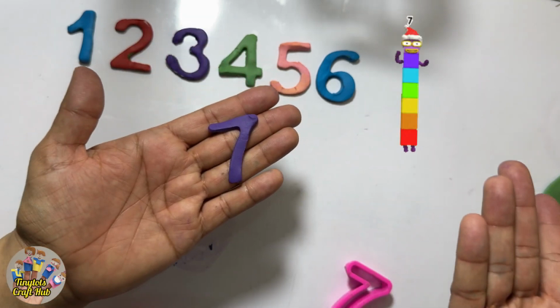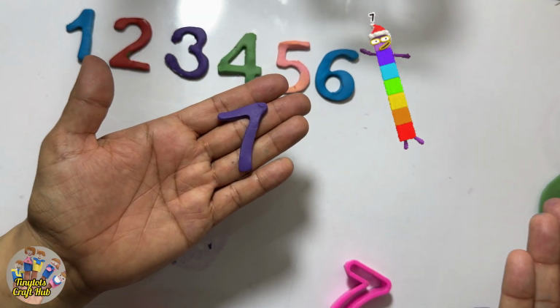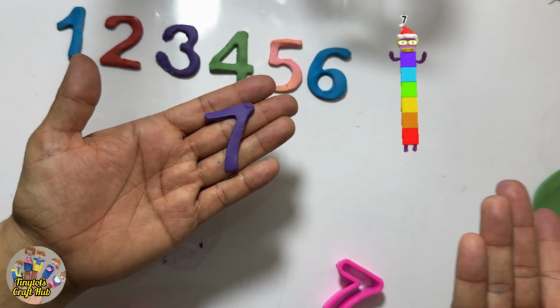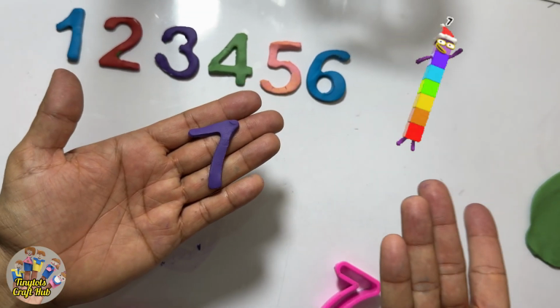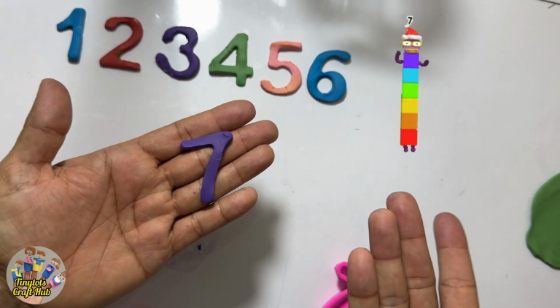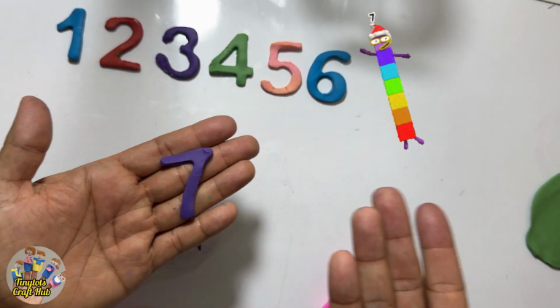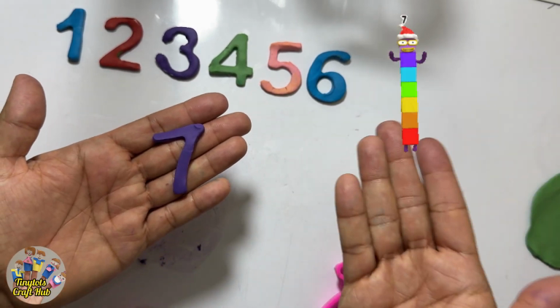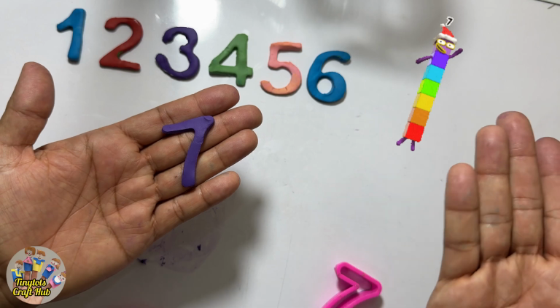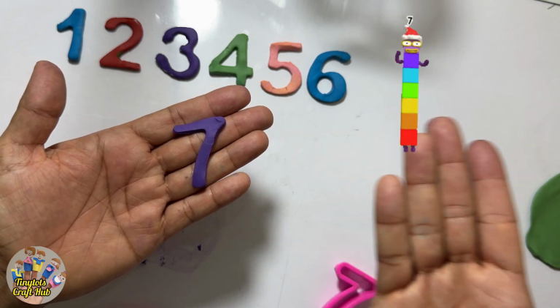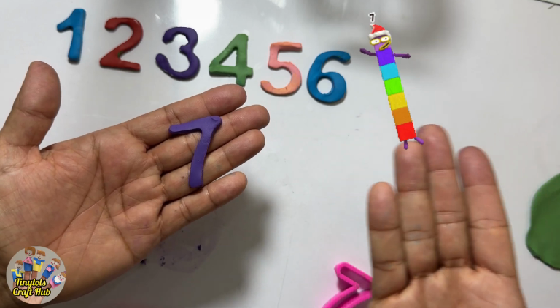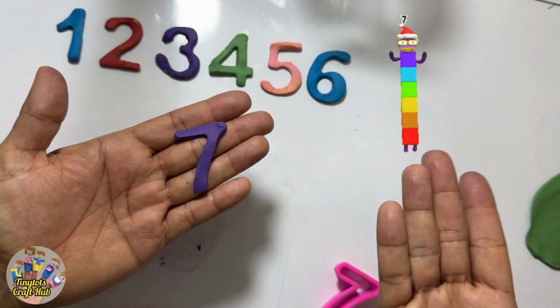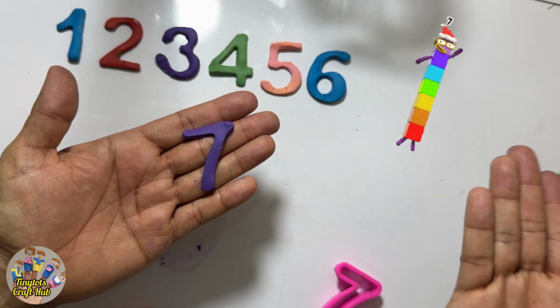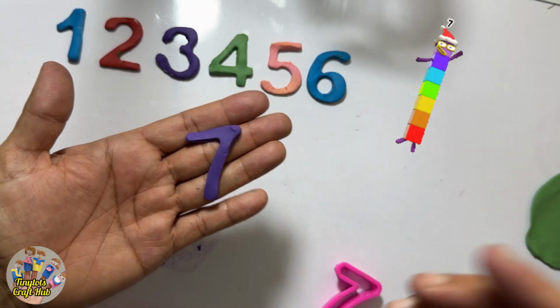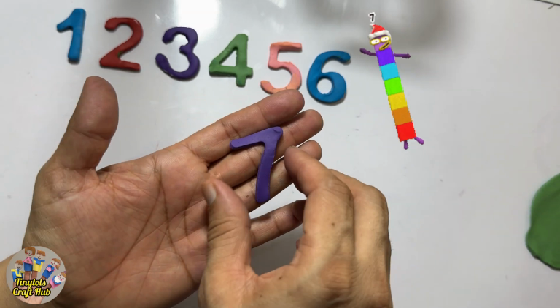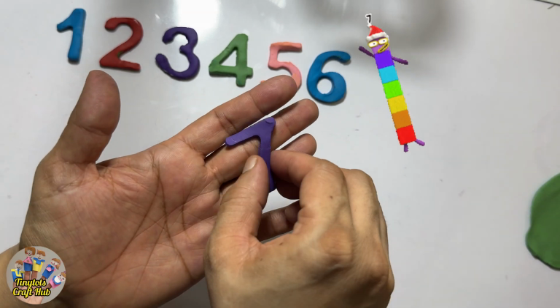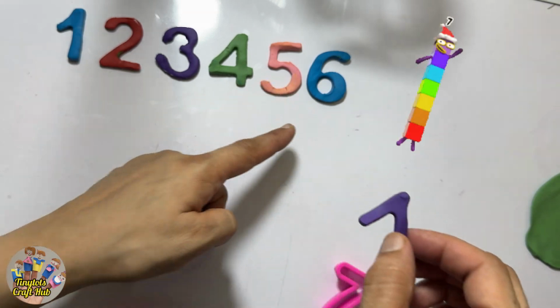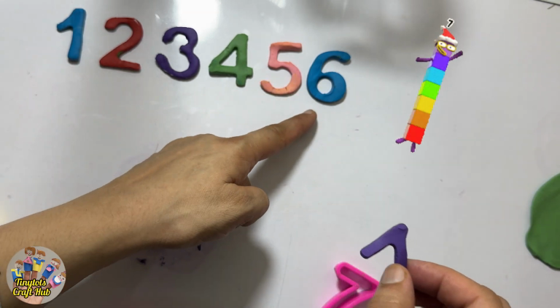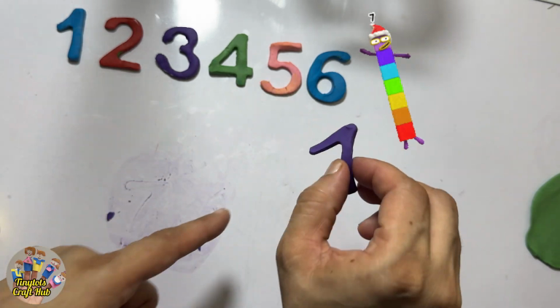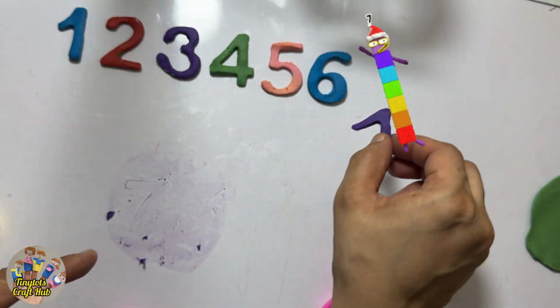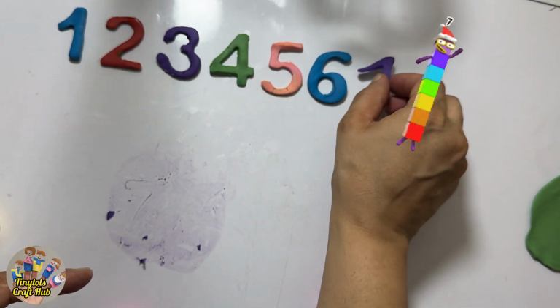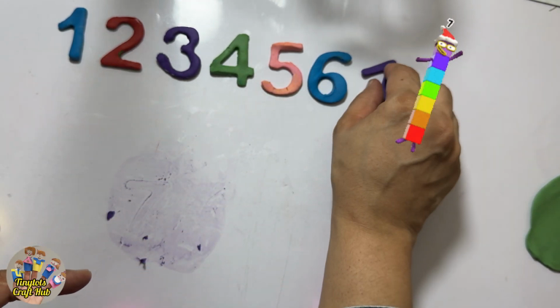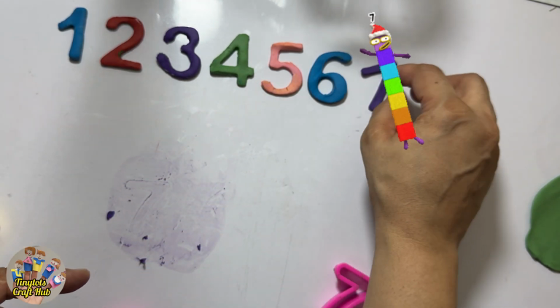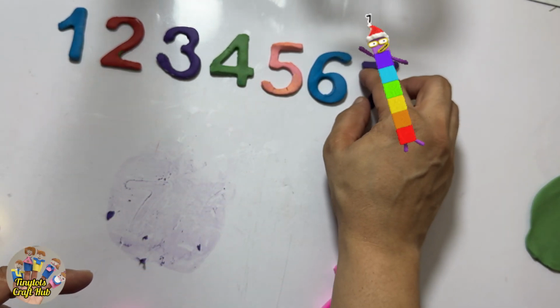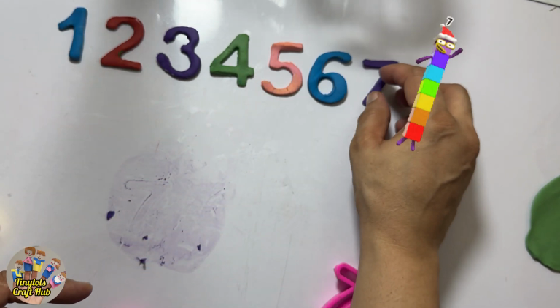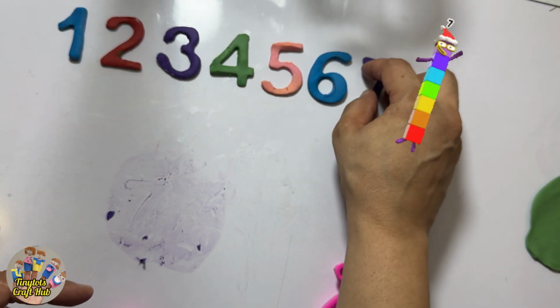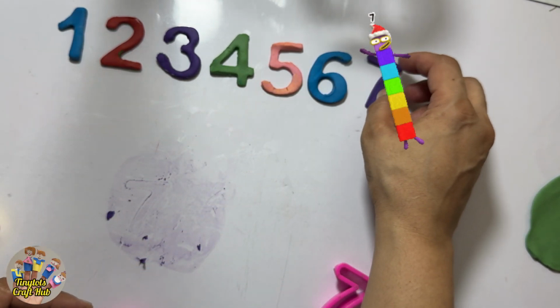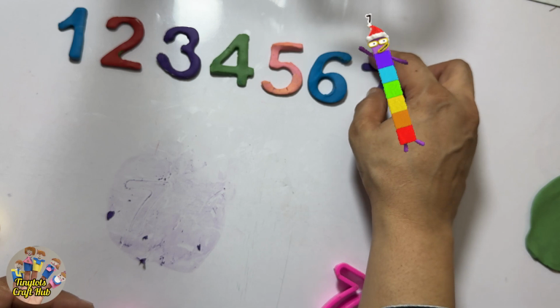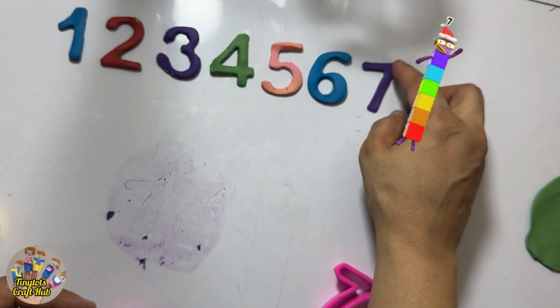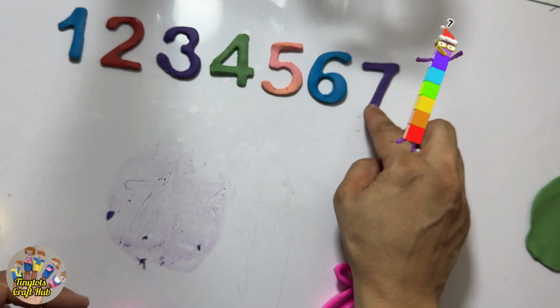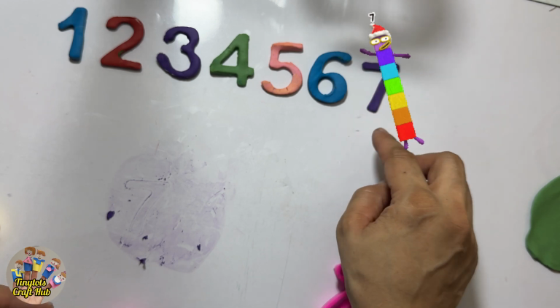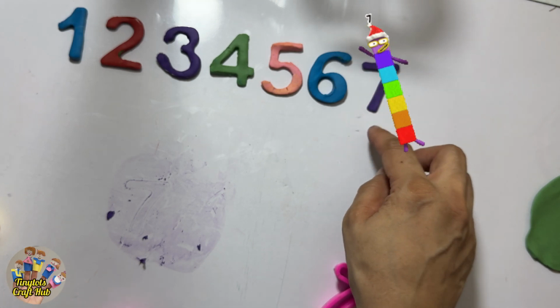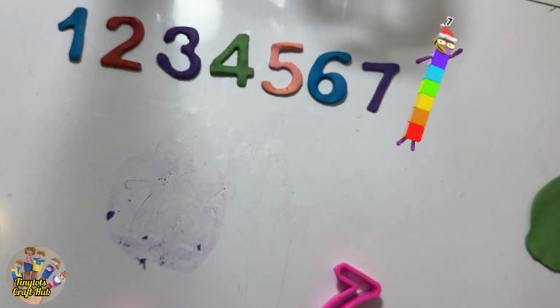Number seven! Yes, this is so cute. See the cute number blocks — how seven is dancing! Yes, and you can count them as well. After six it's the number seven. Yes!